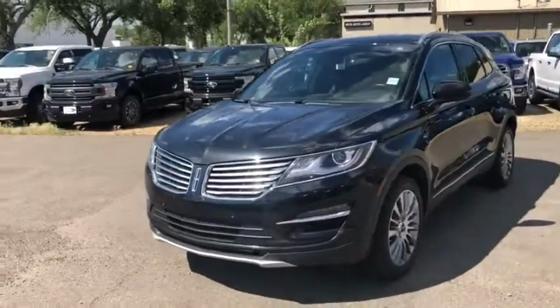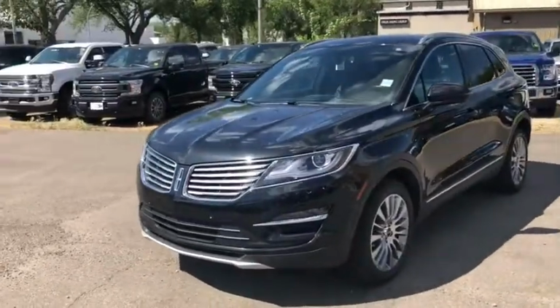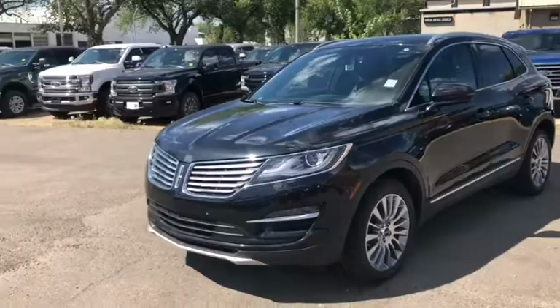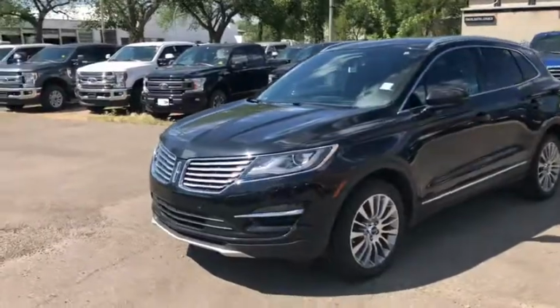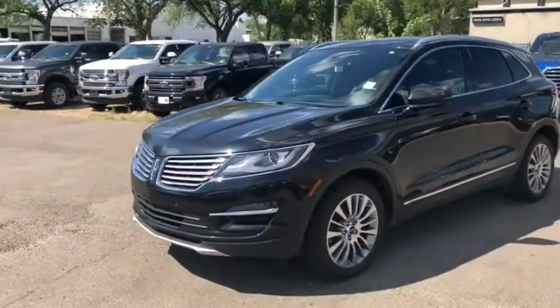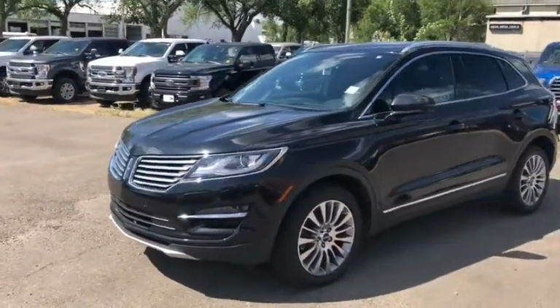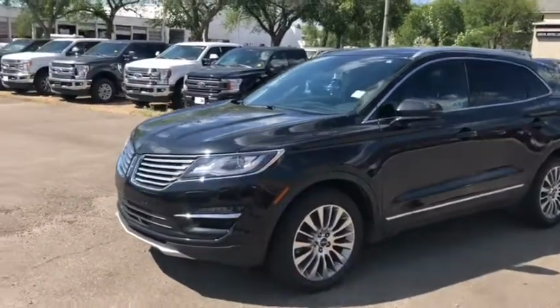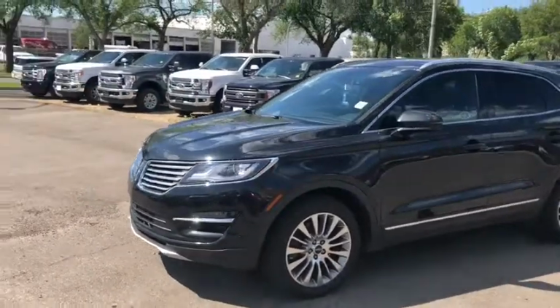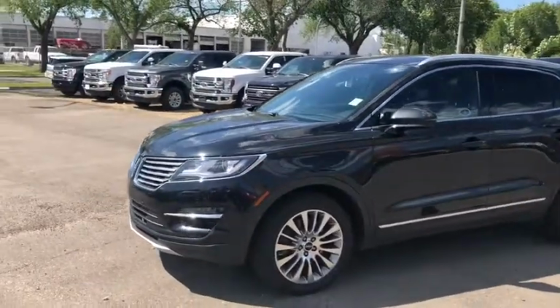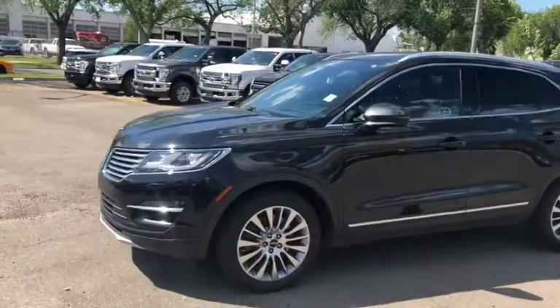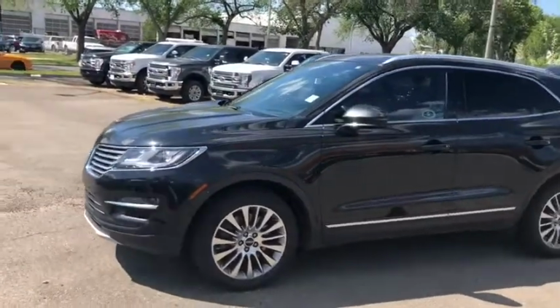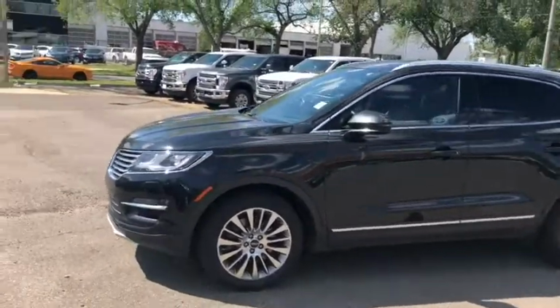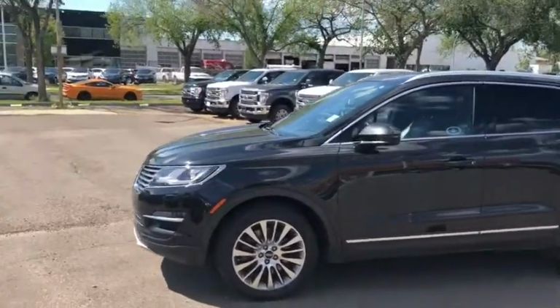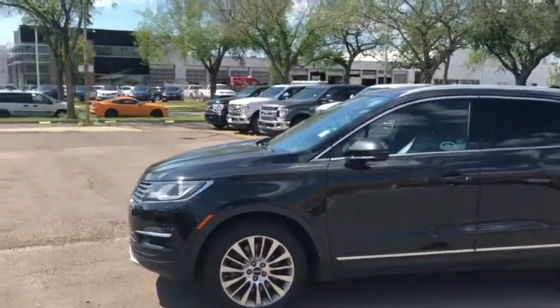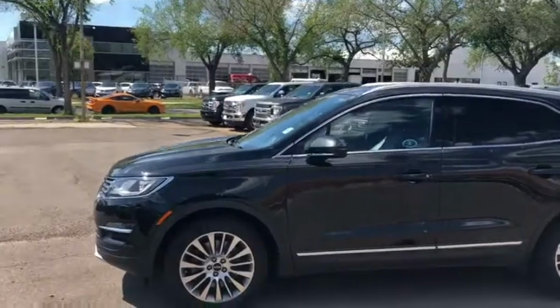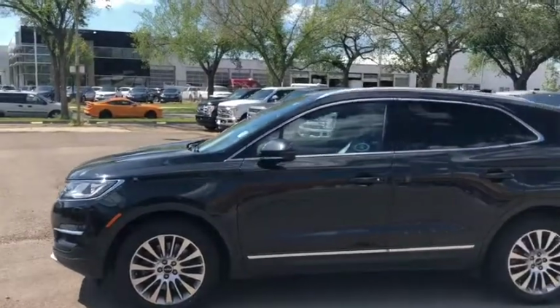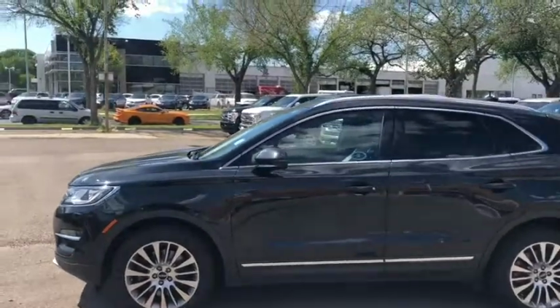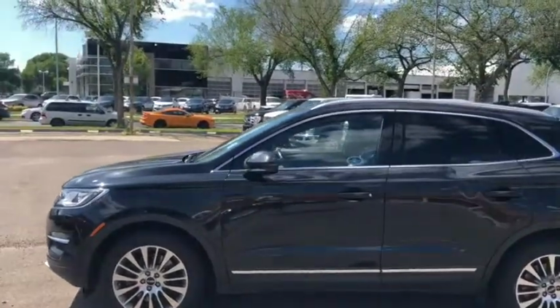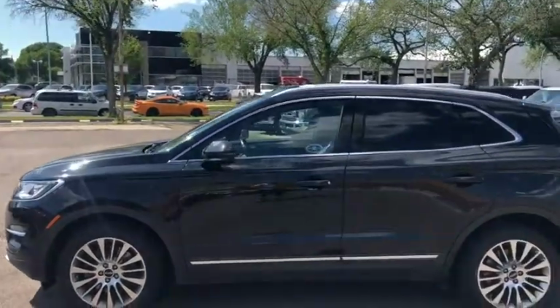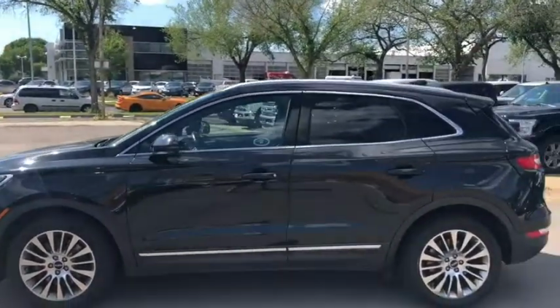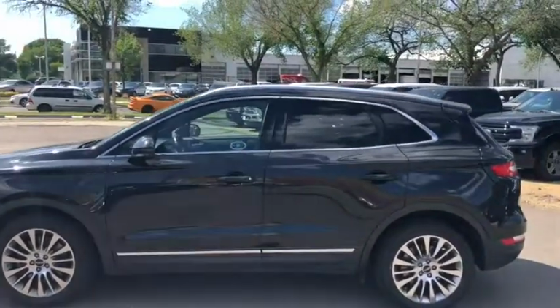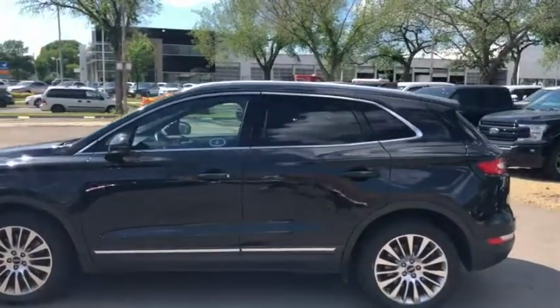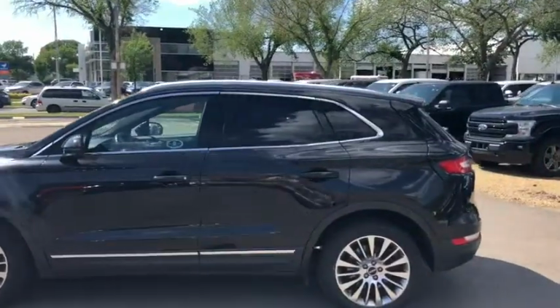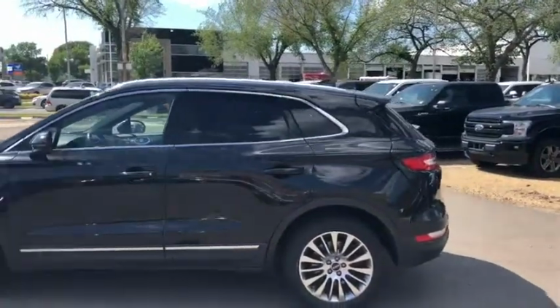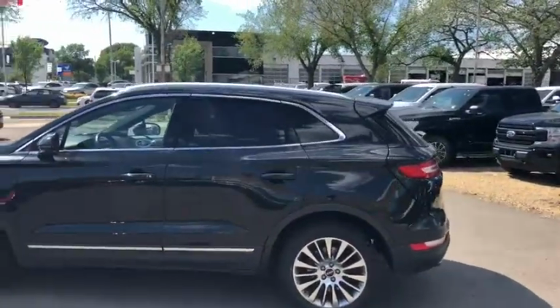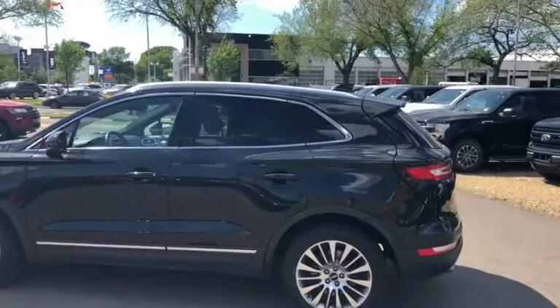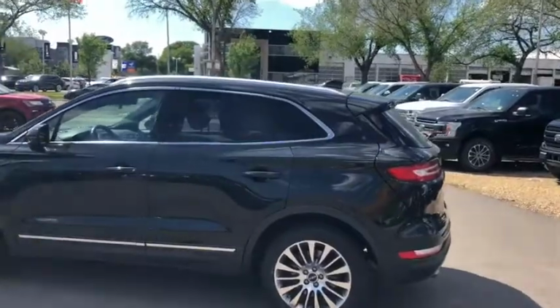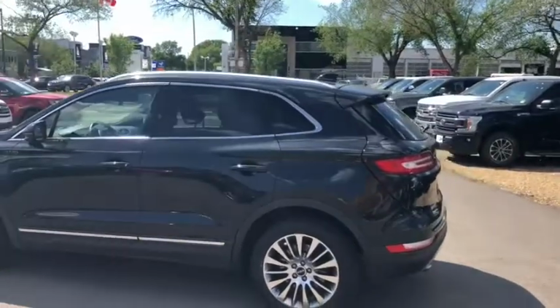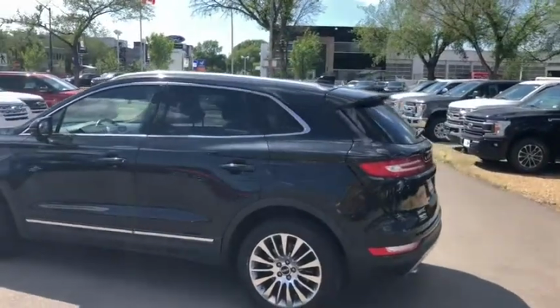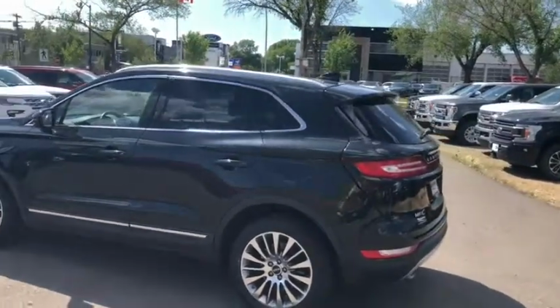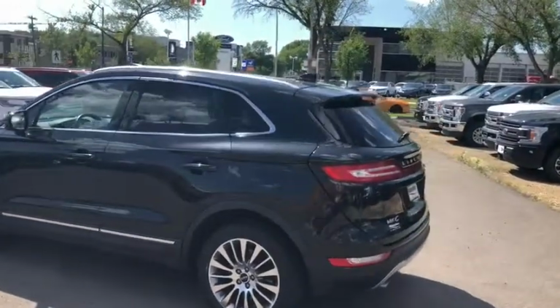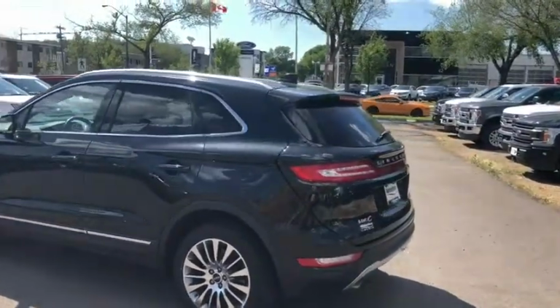On the front end we have HID headlamps as well as front parking sensors. You have your polished alloy wheels. We have keyless entry on here as well as remote start. There's a dual panel panoramic moonroof and it seats a total of five passengers.